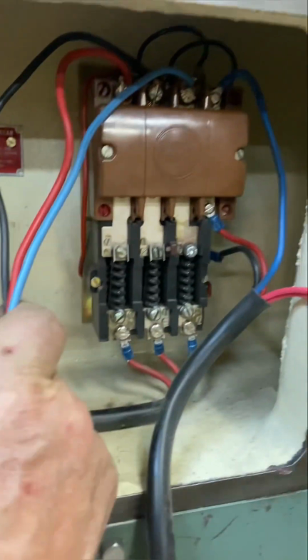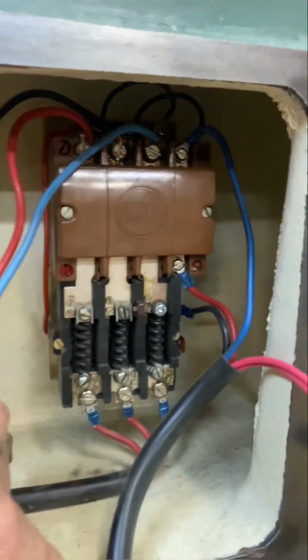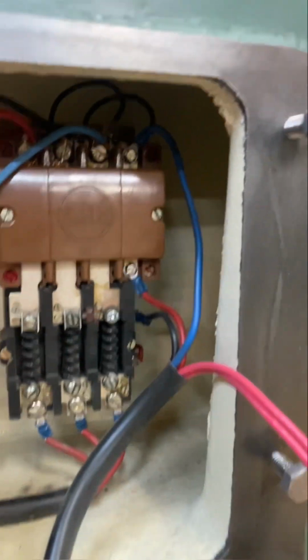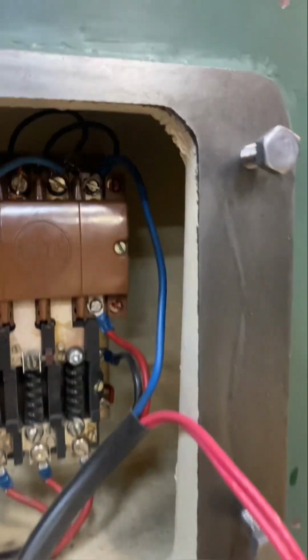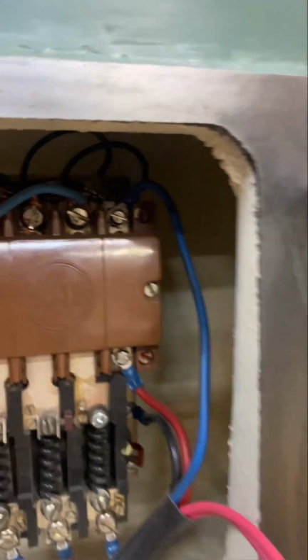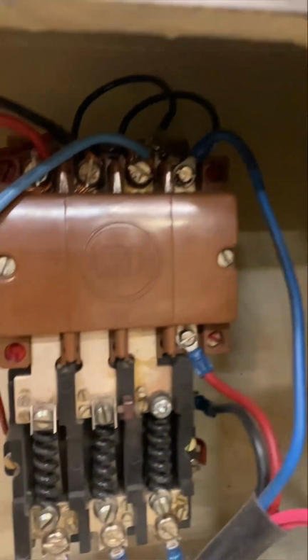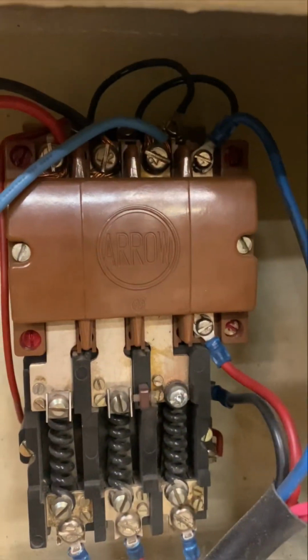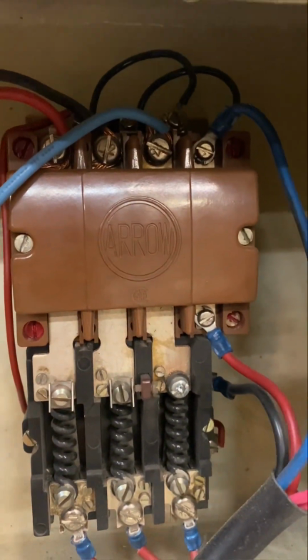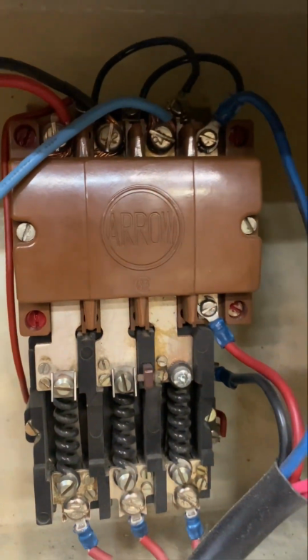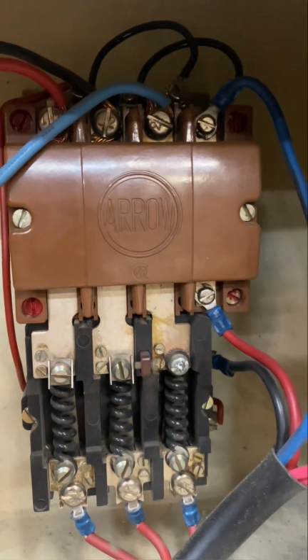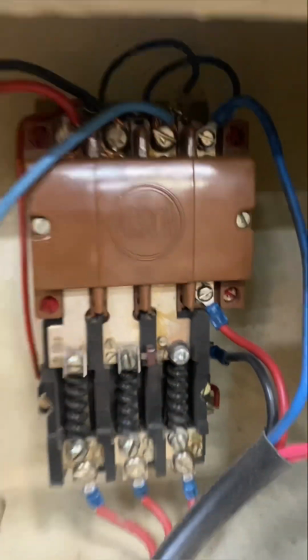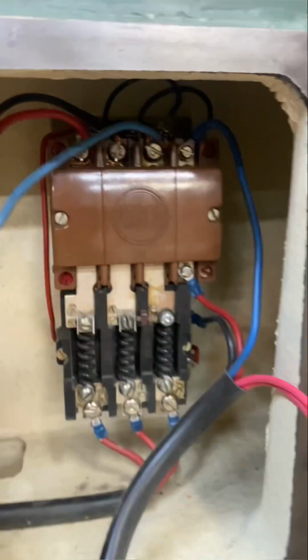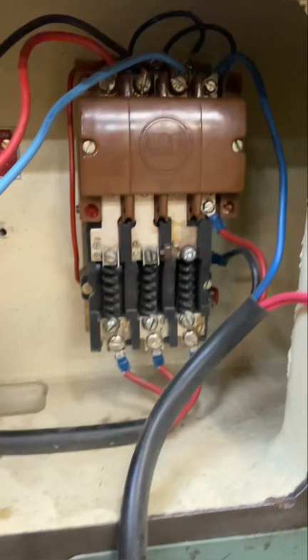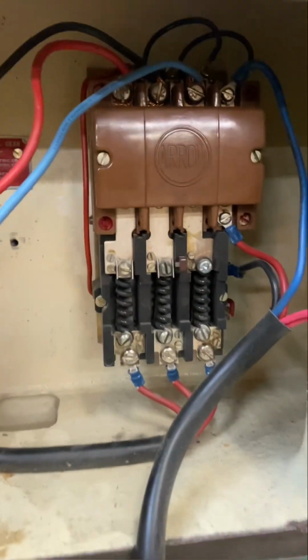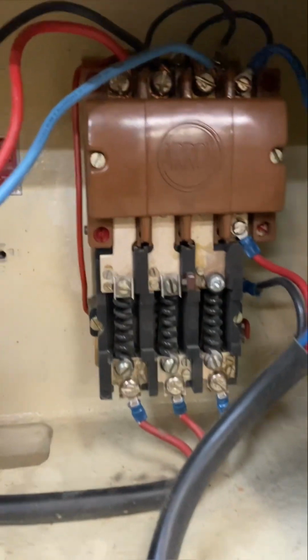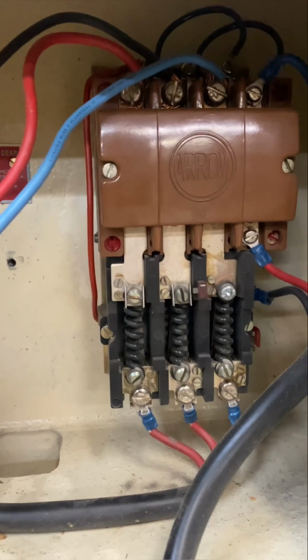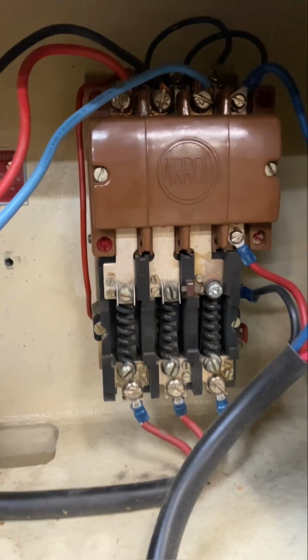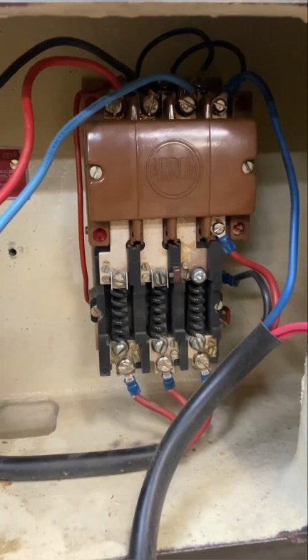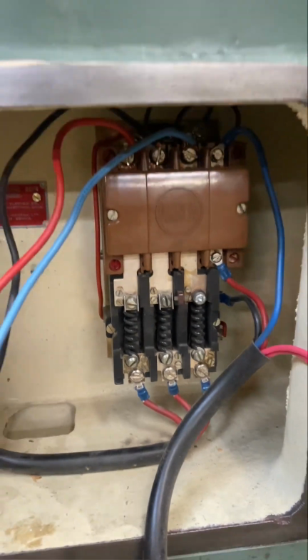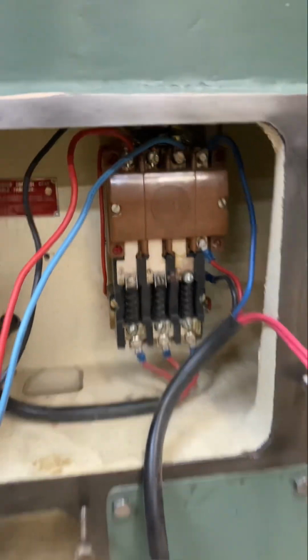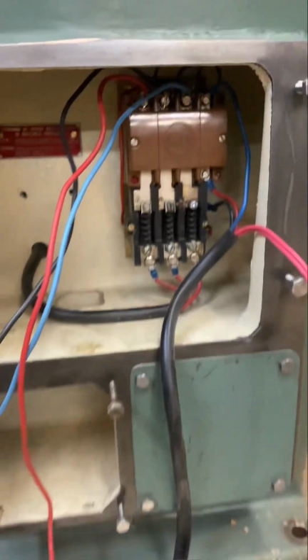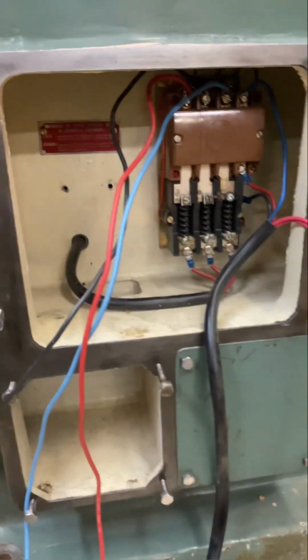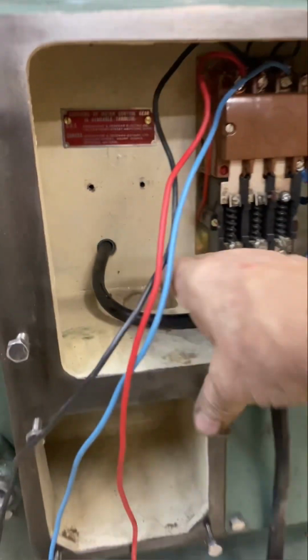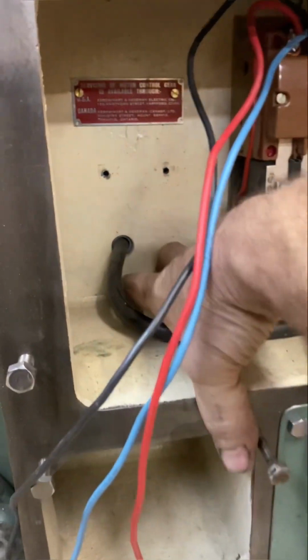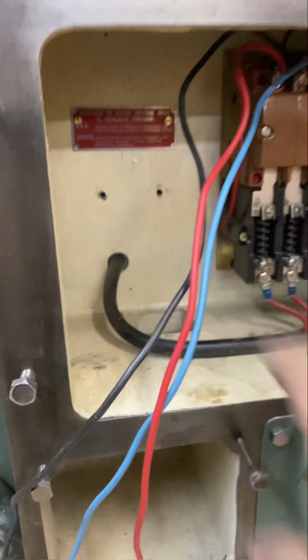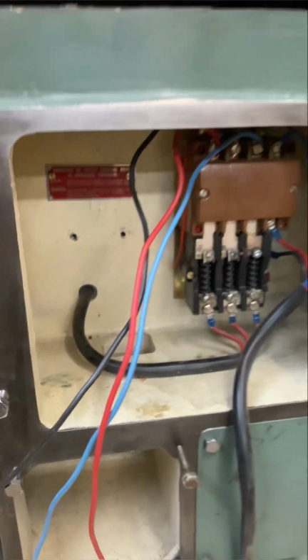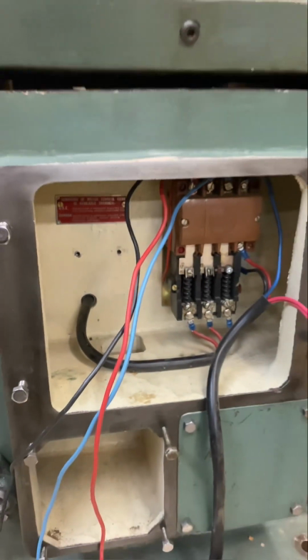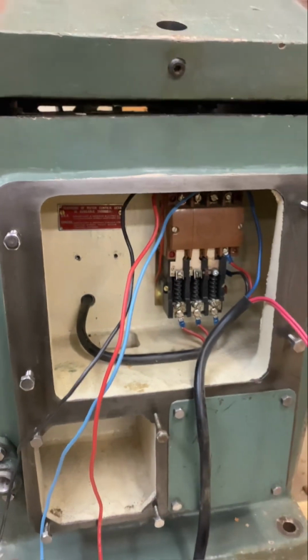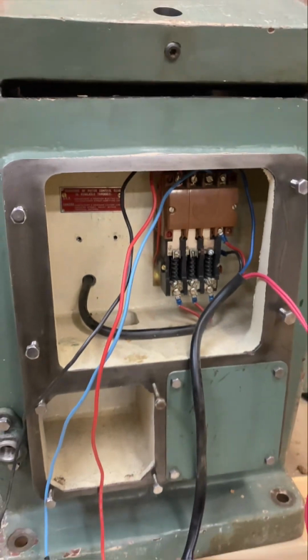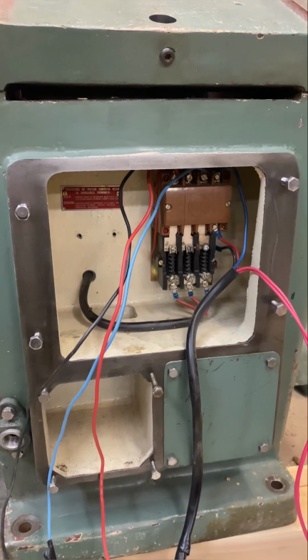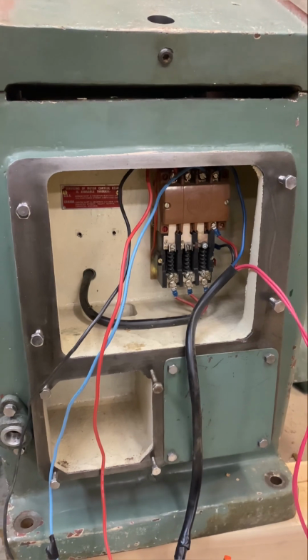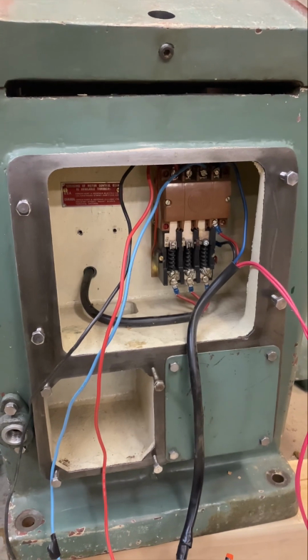So I'm pulling this starter out. This one we'll keep — it's a five horsepower, 220 with proper heaters. And I've got a shallow box here.